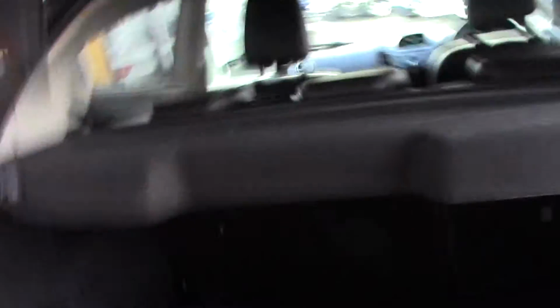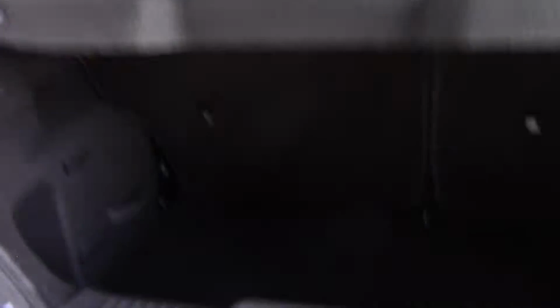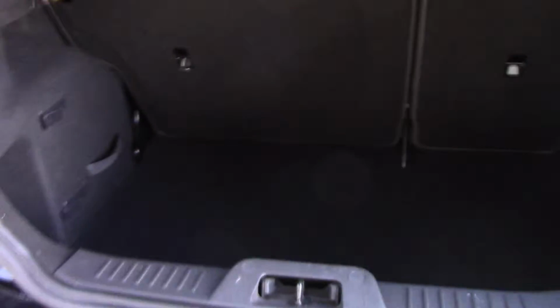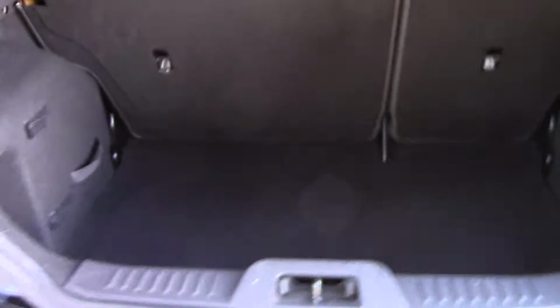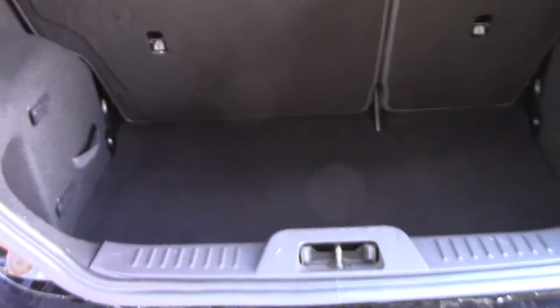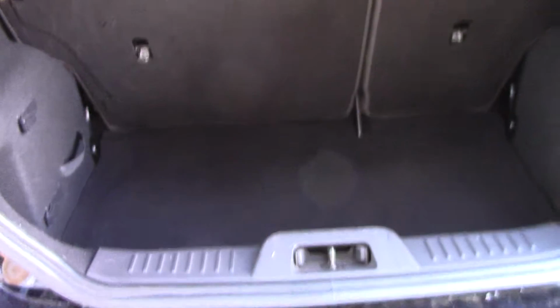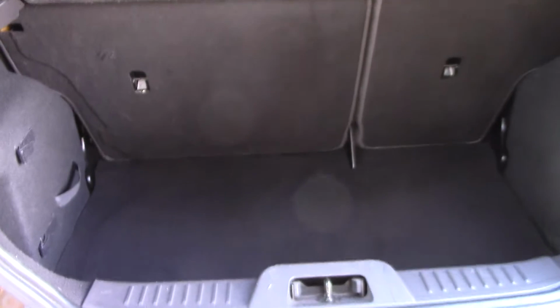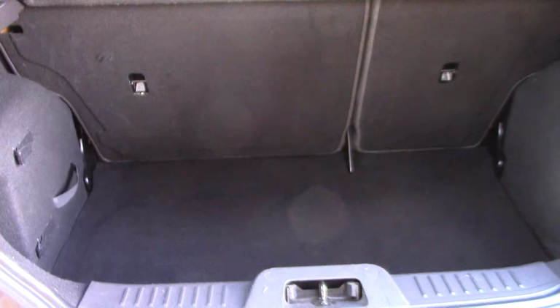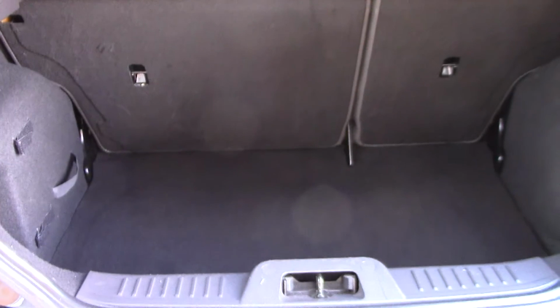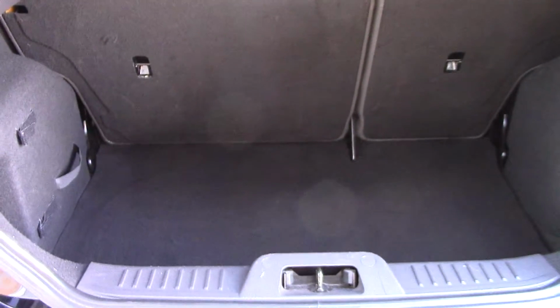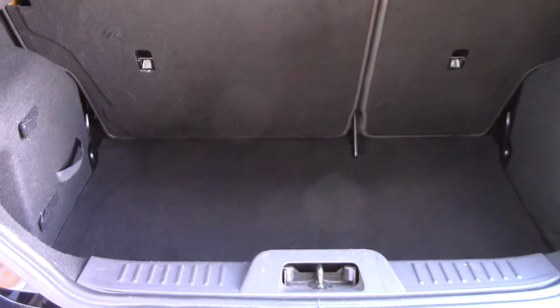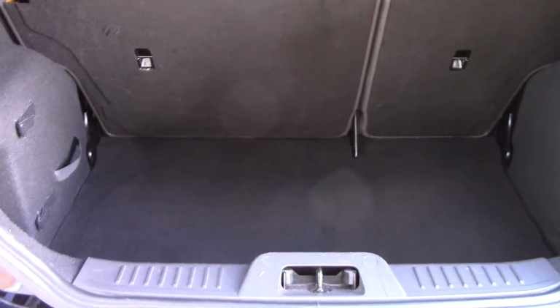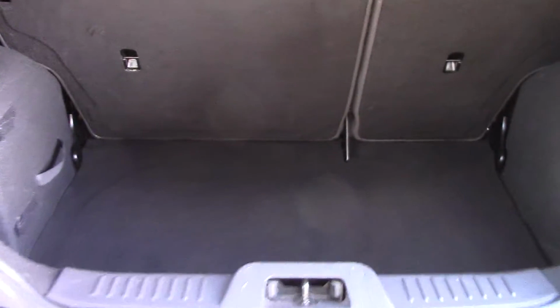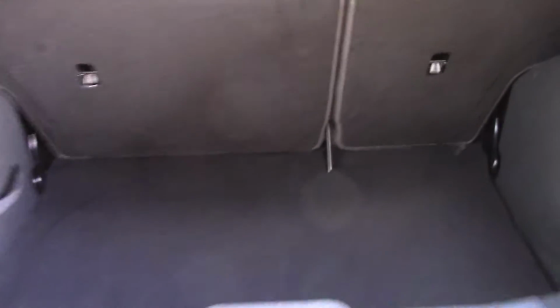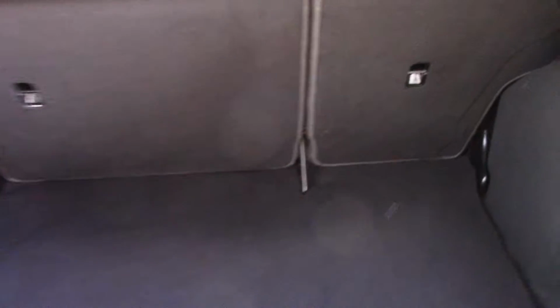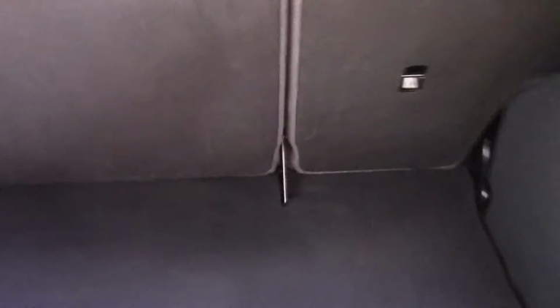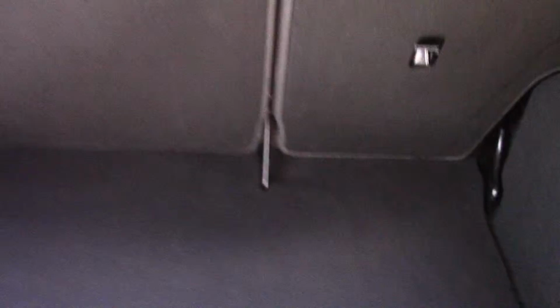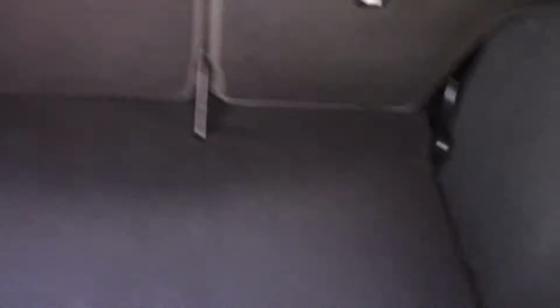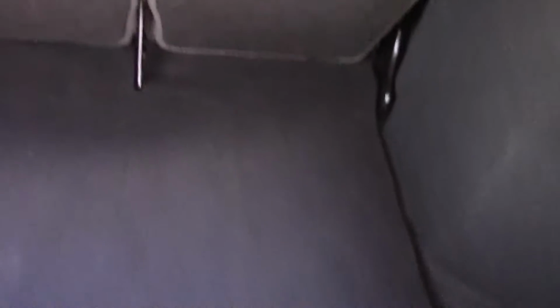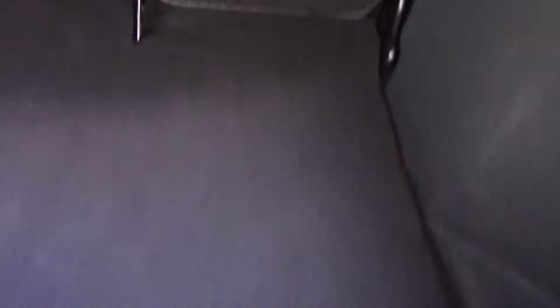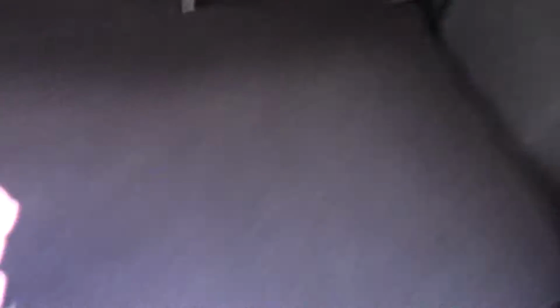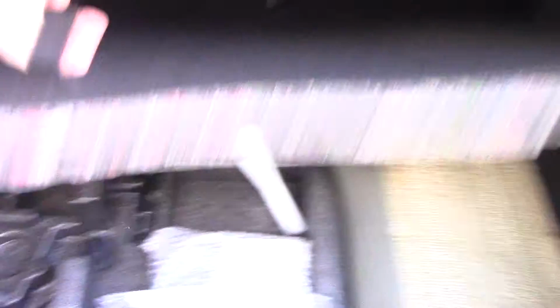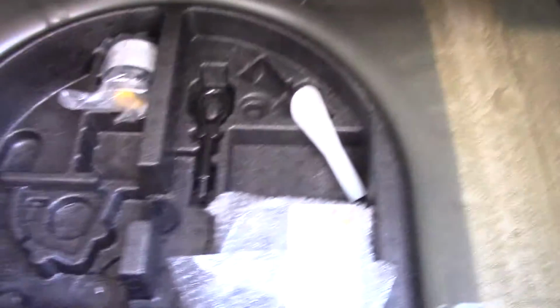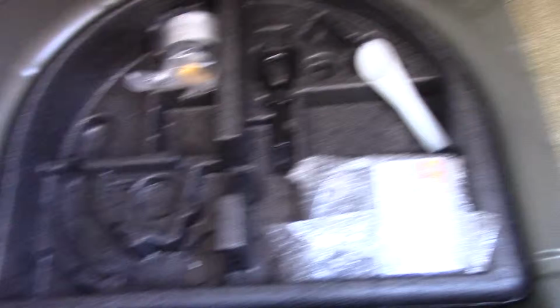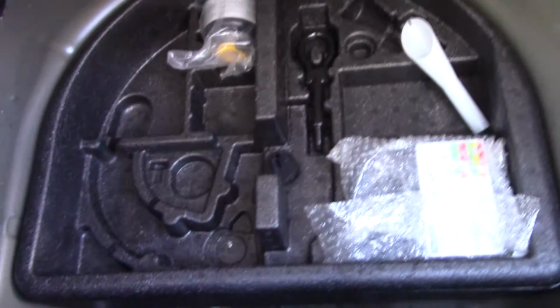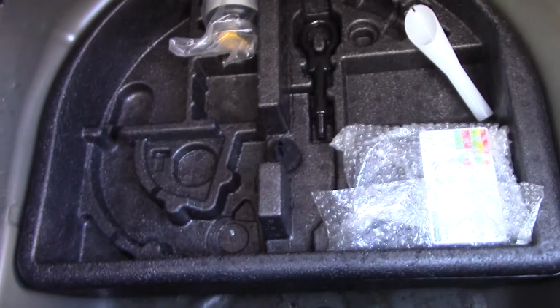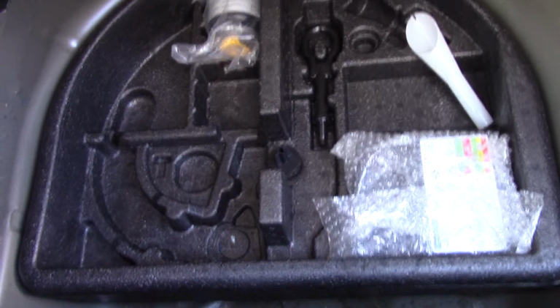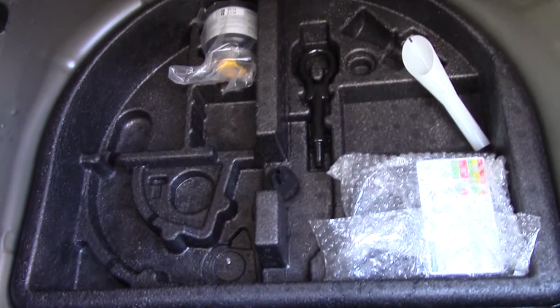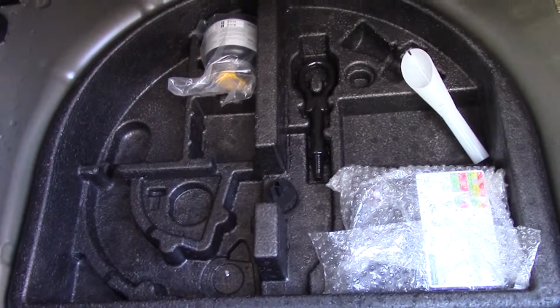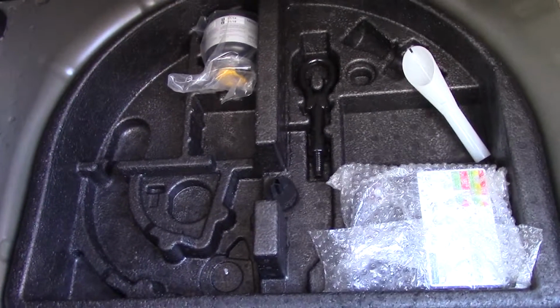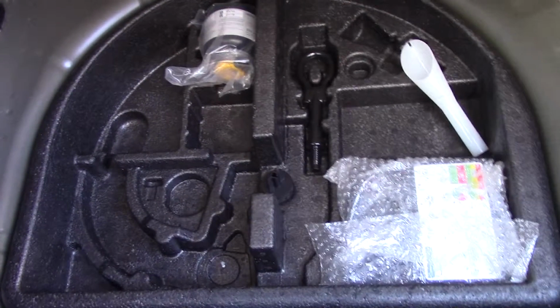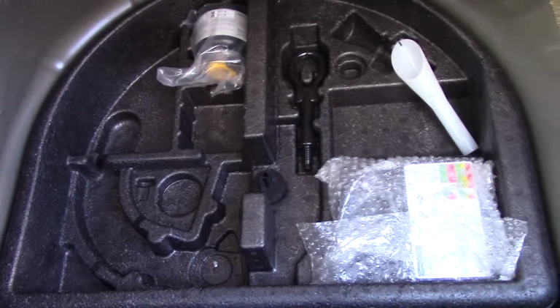Open up the boot and we can see all the available space on the inside. If we lift up this carpet, we've also got ourselves an inflation kit underneath.